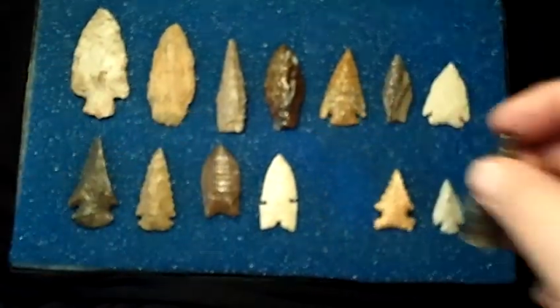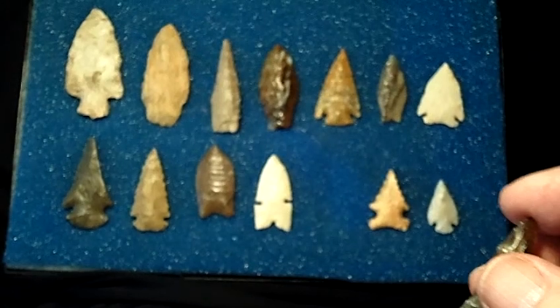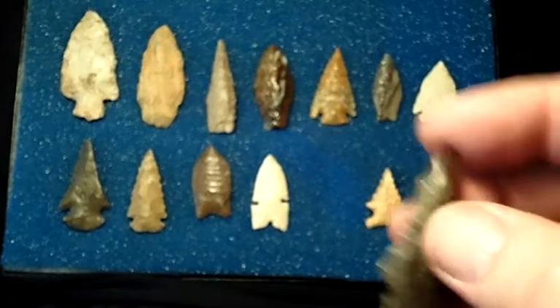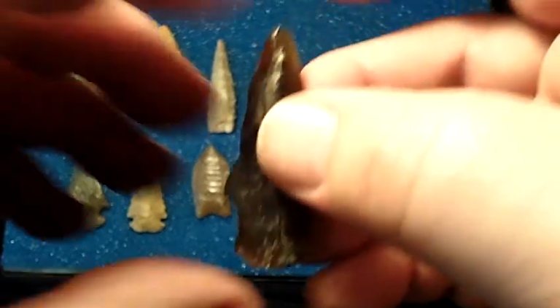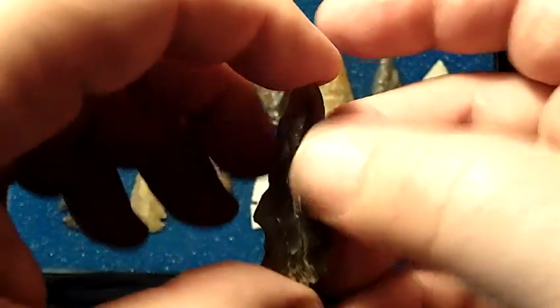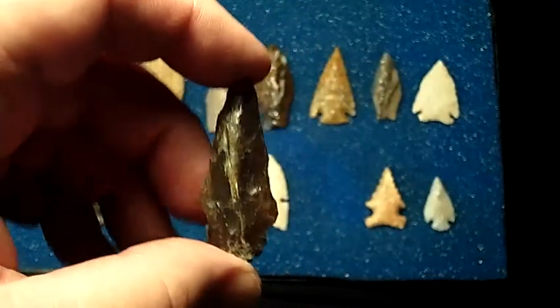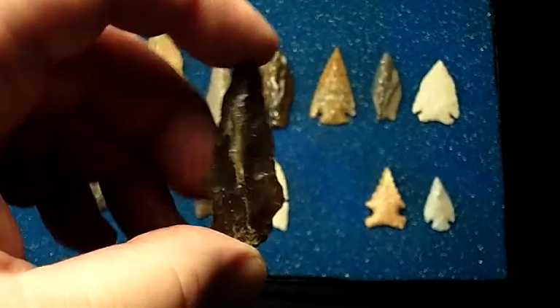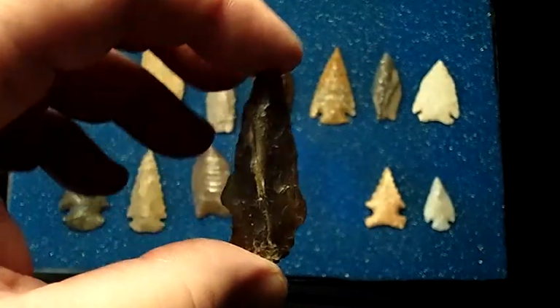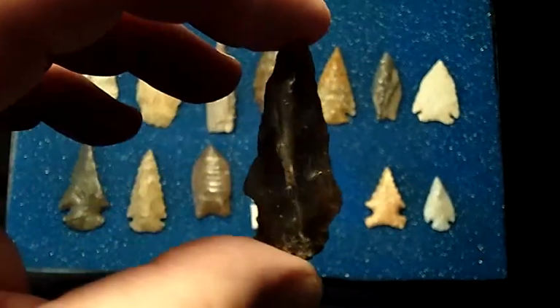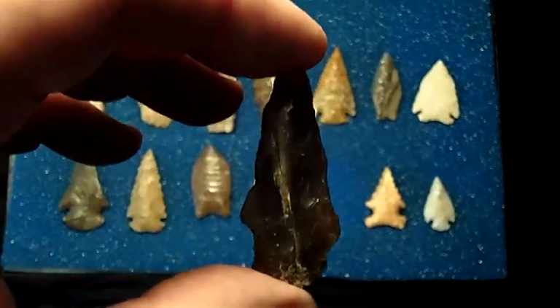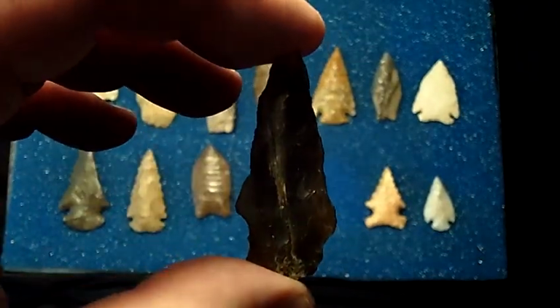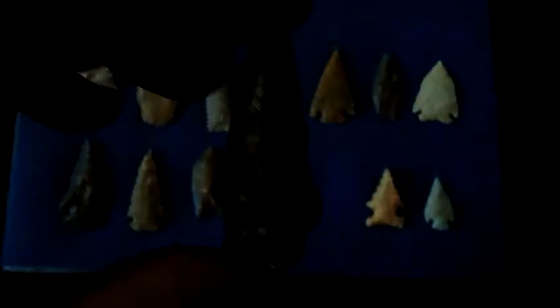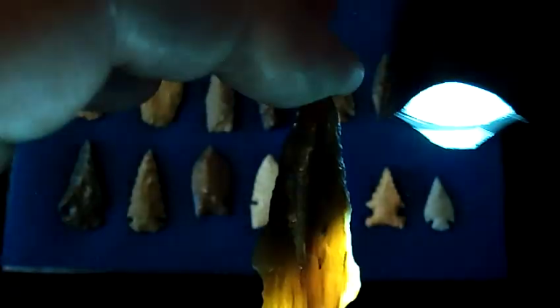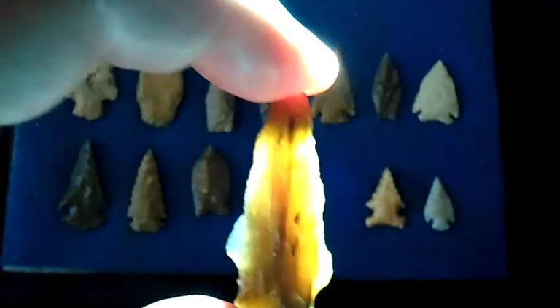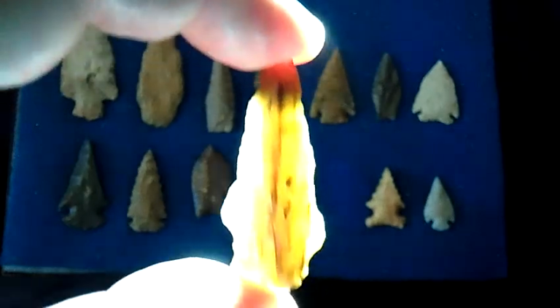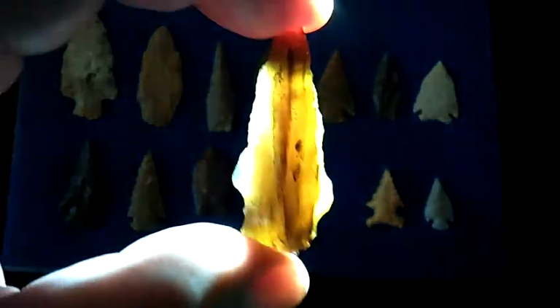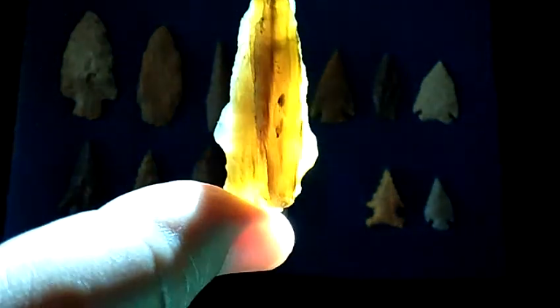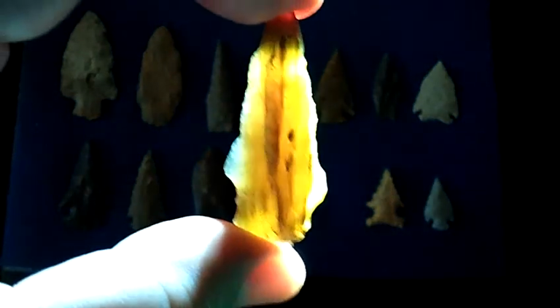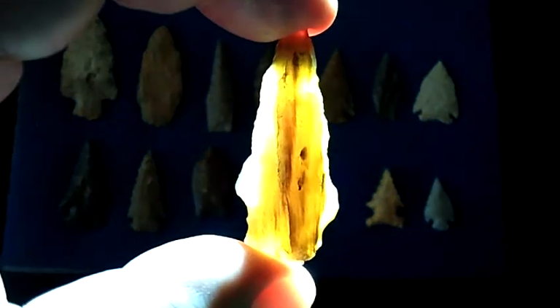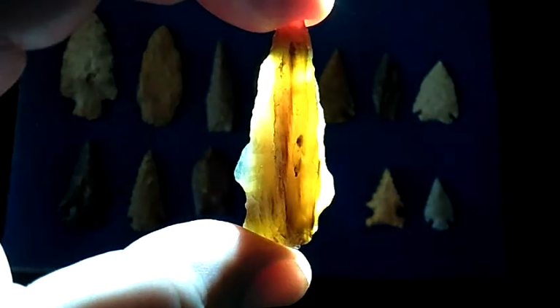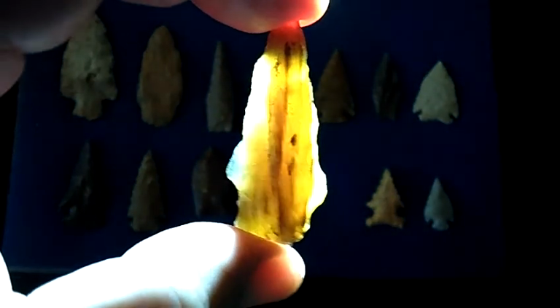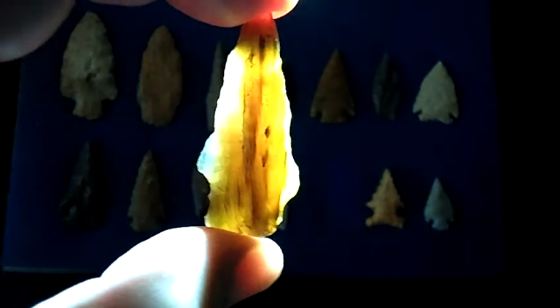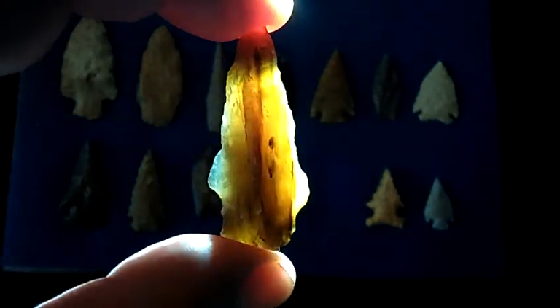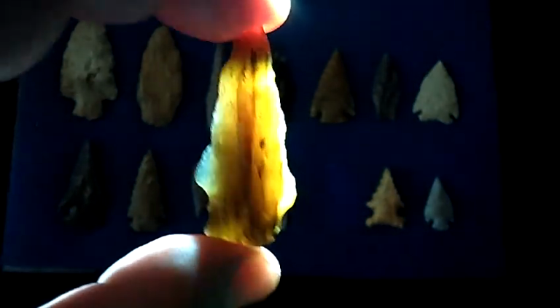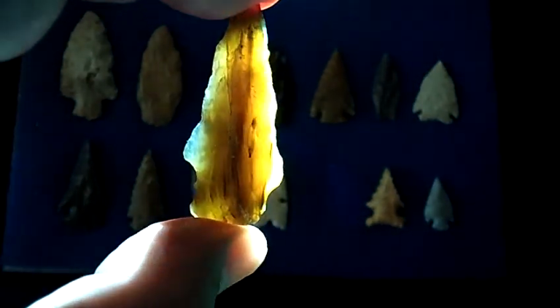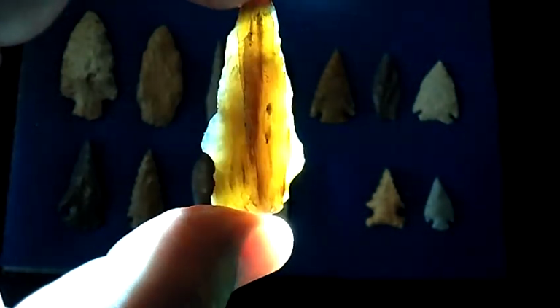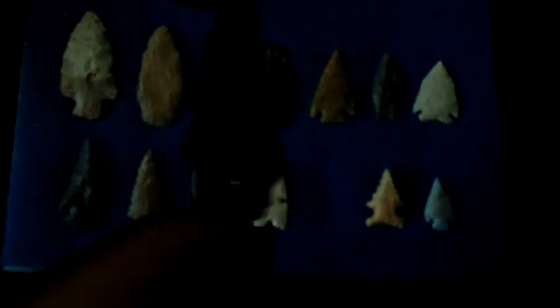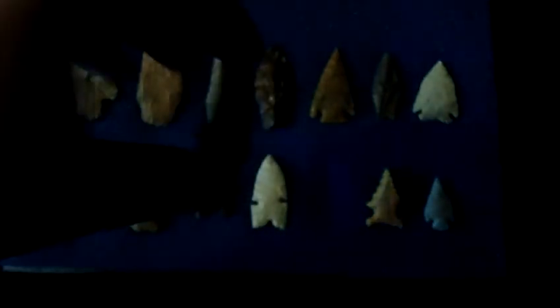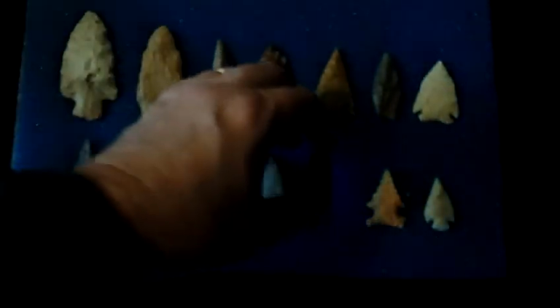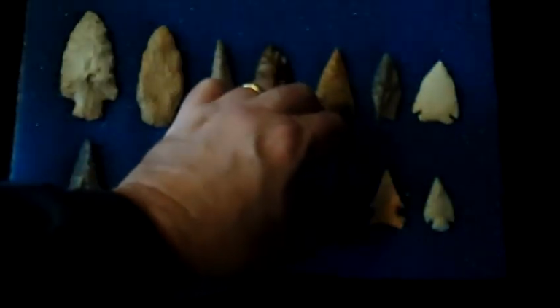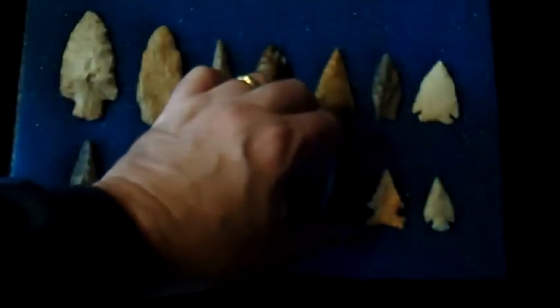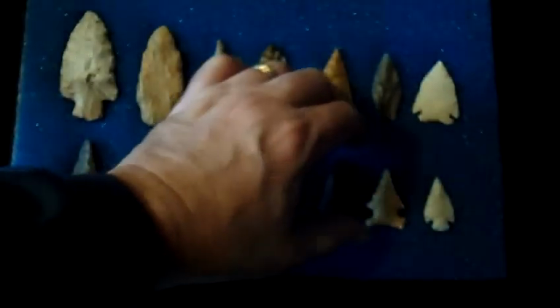This one is a really nice honey petrified wood point. Nothing super out of the ordinary, but the material is particularly fine.